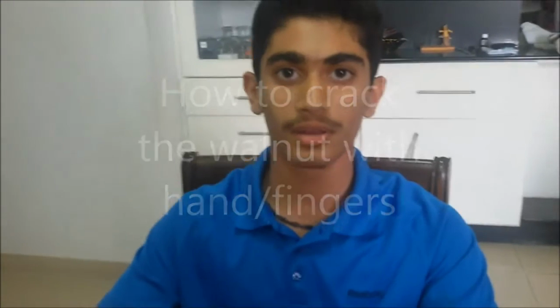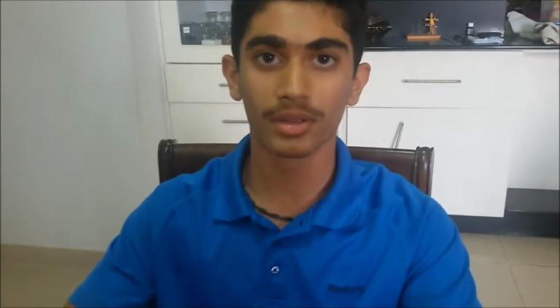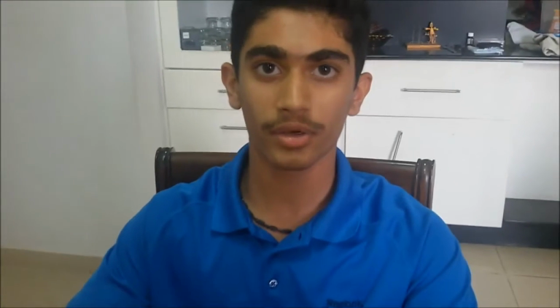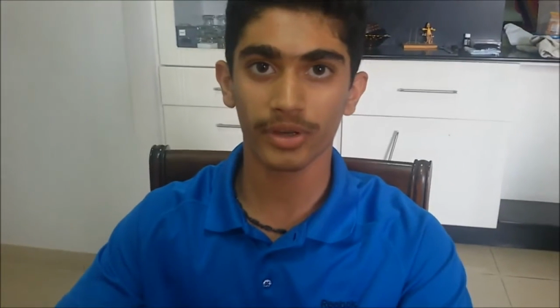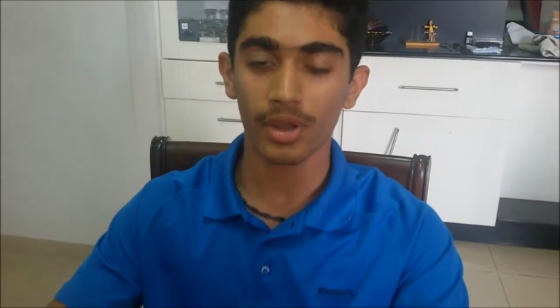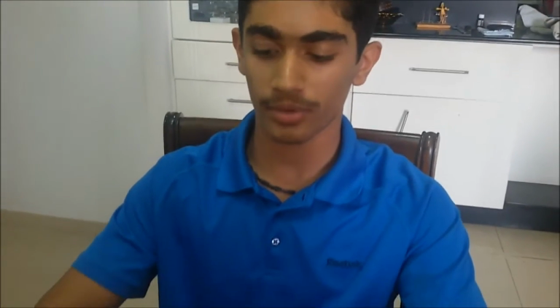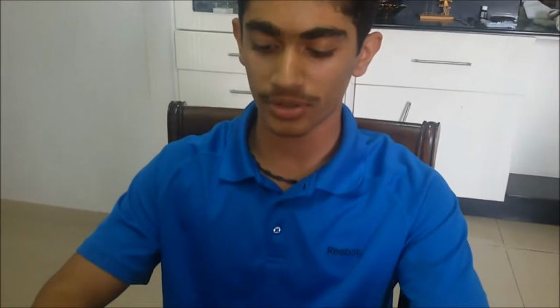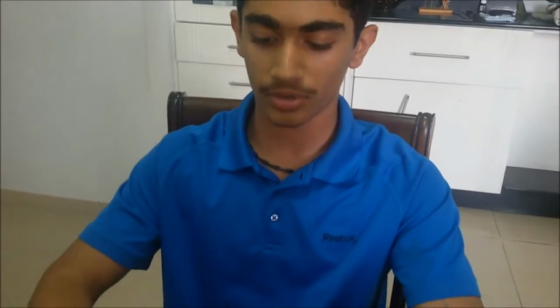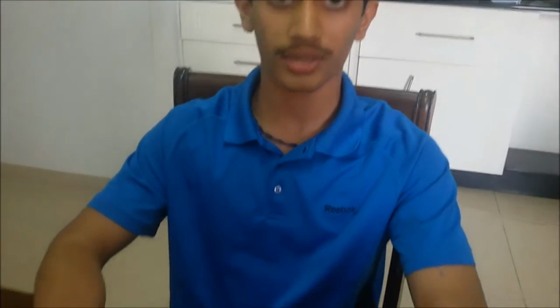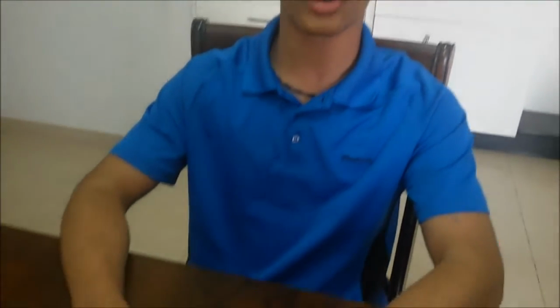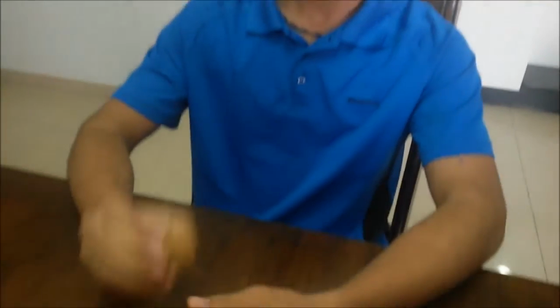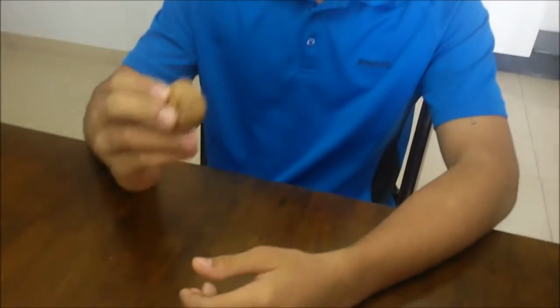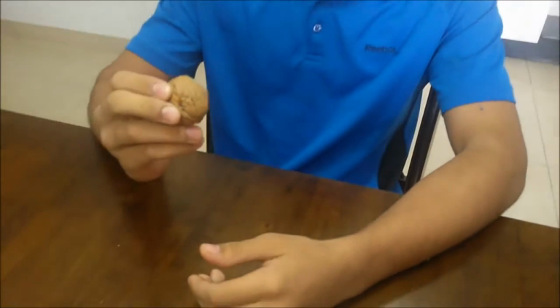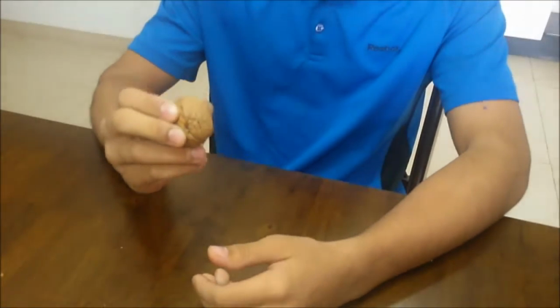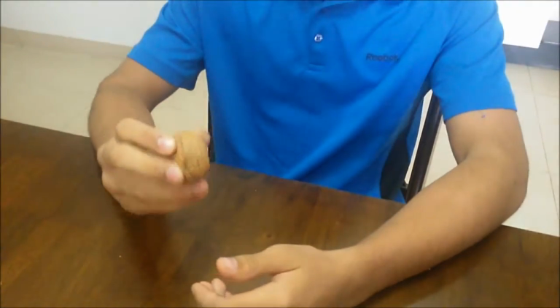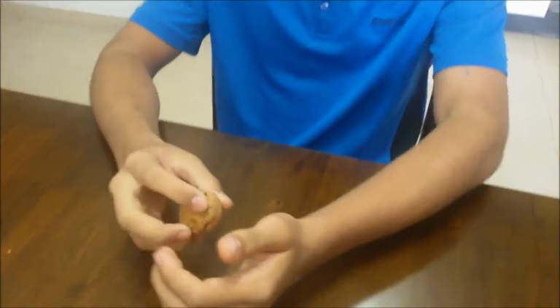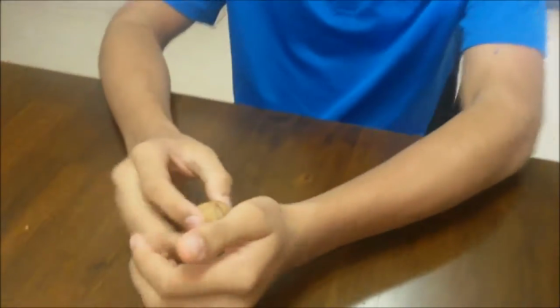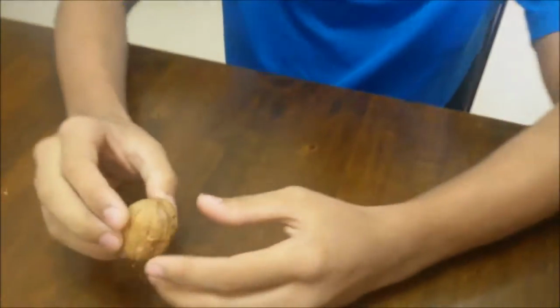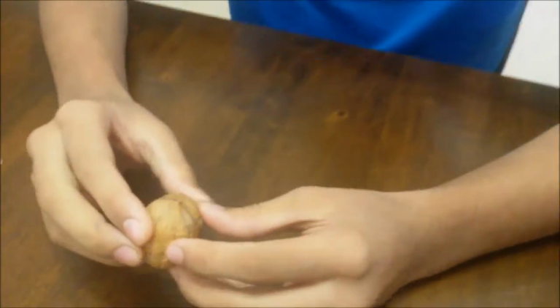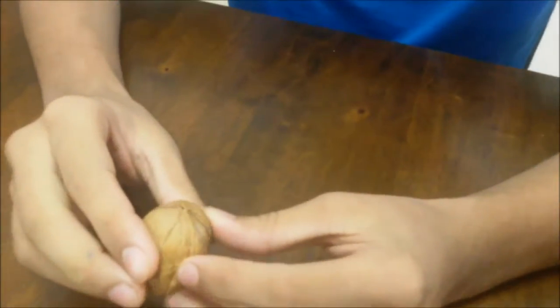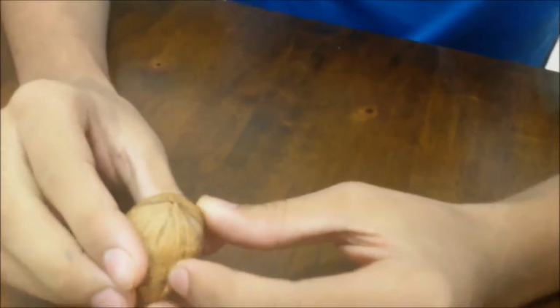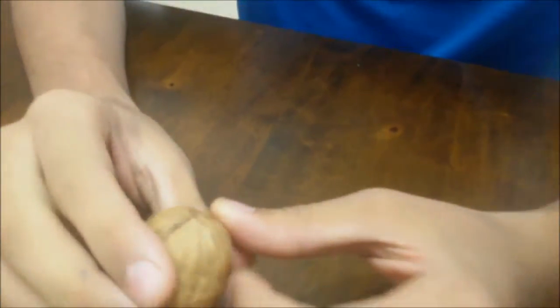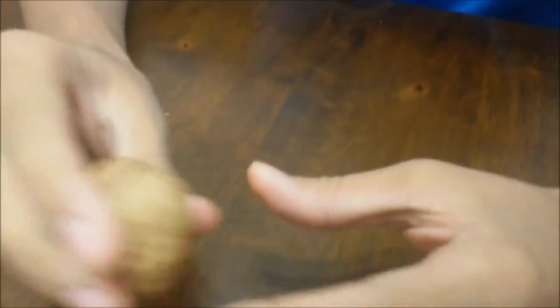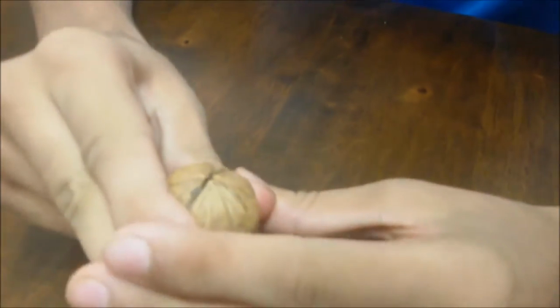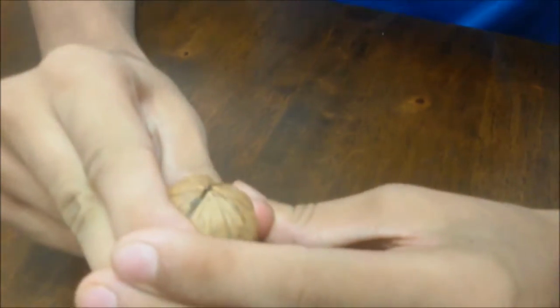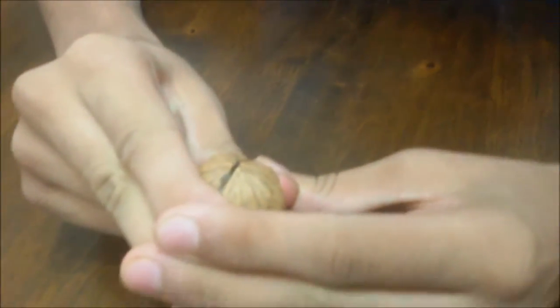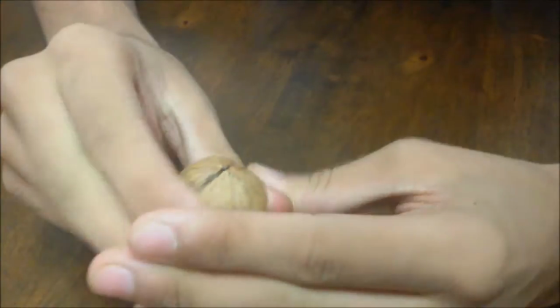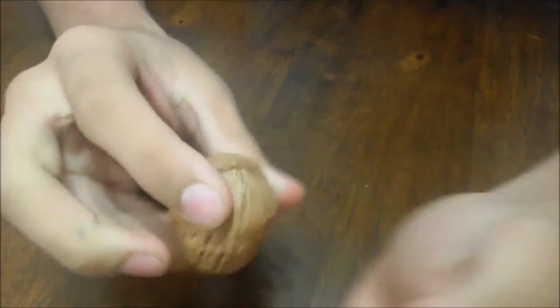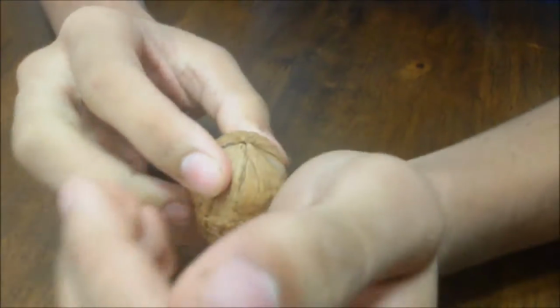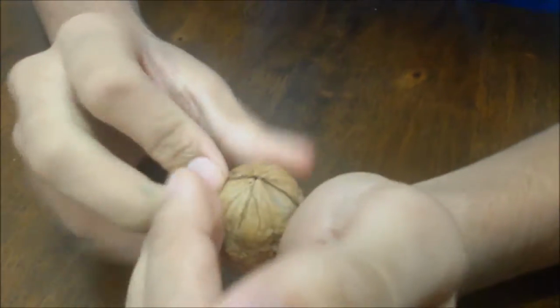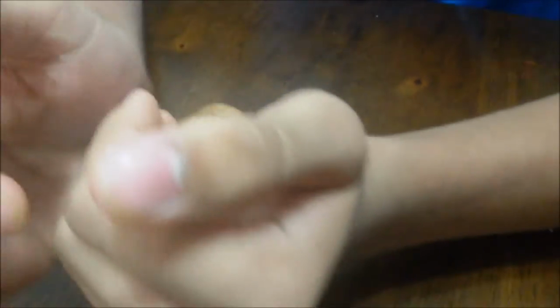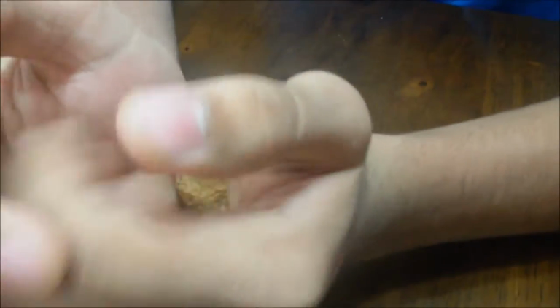In this YouTube video, I am going to teach you how to crack the walnut using just your hands. There are two ways of breaking the walnut: one using just your fingers, the other using your palm.